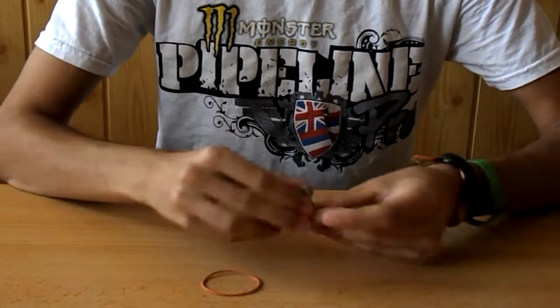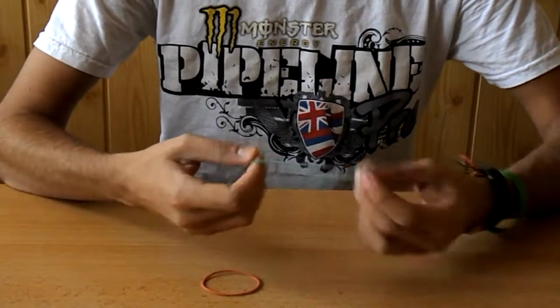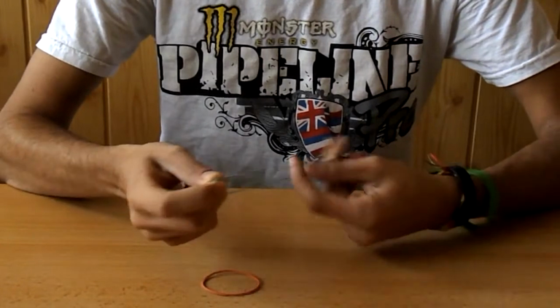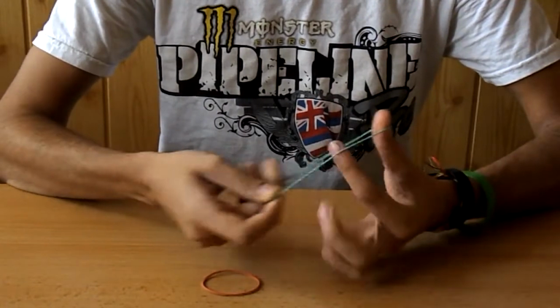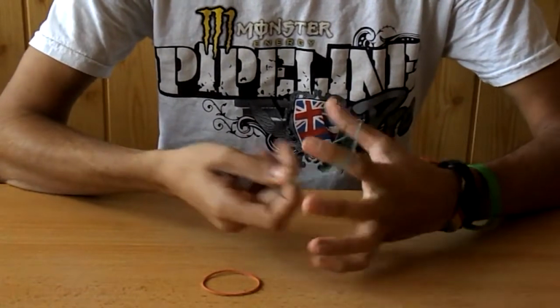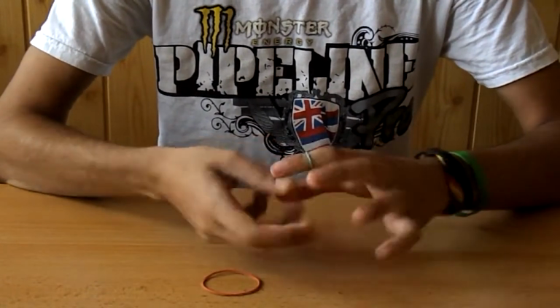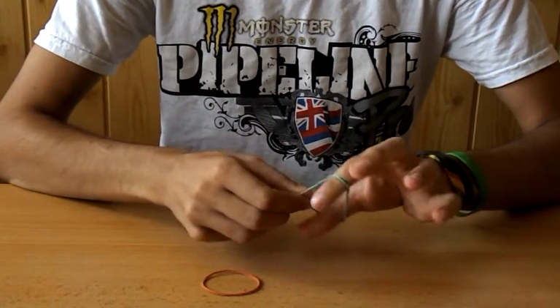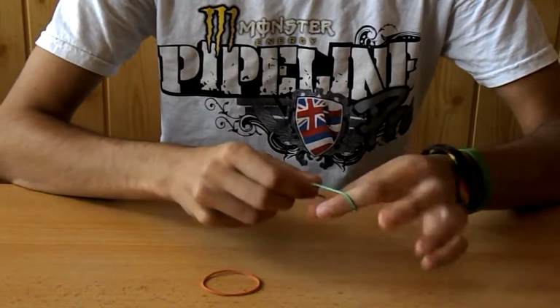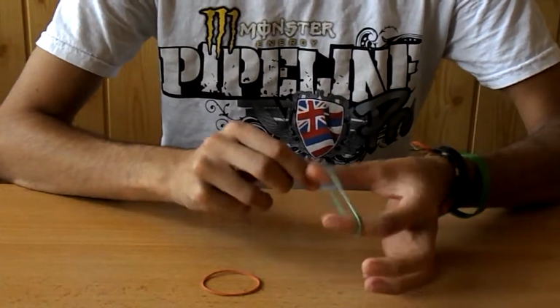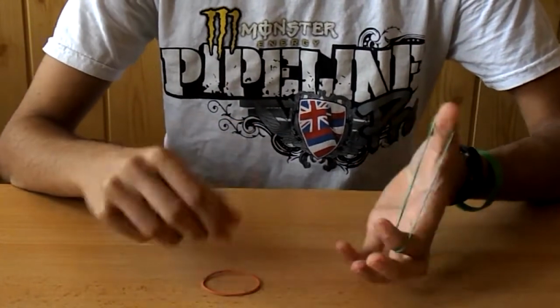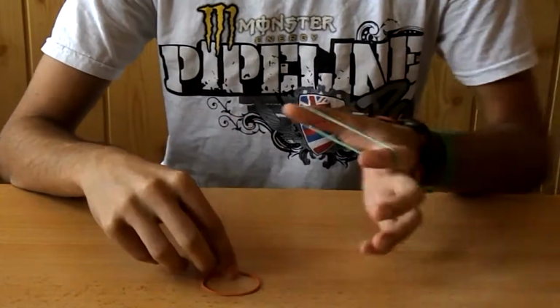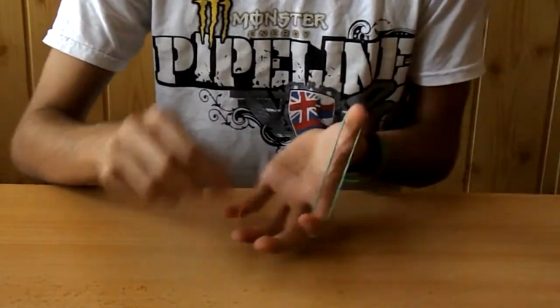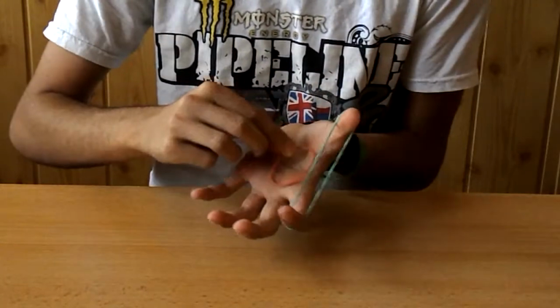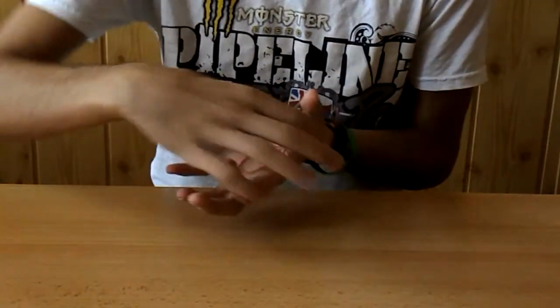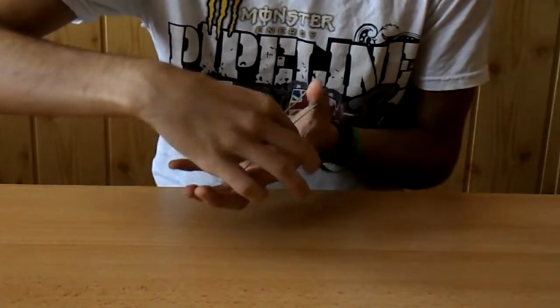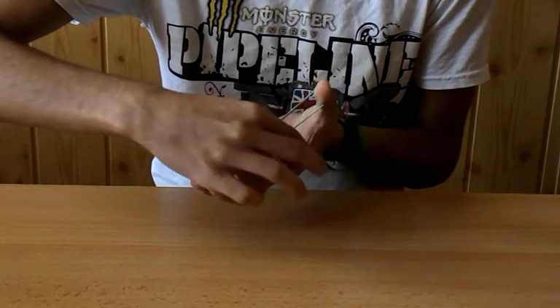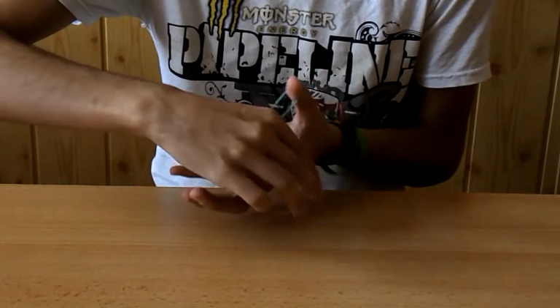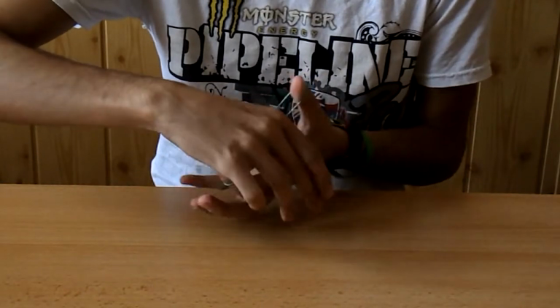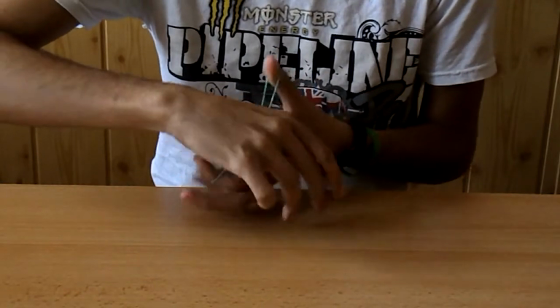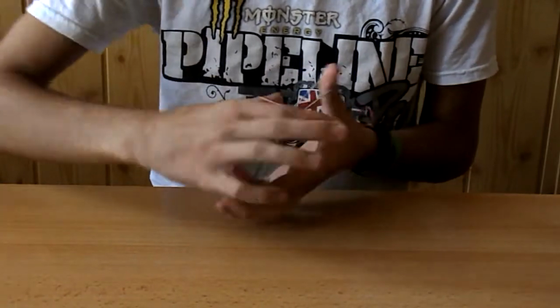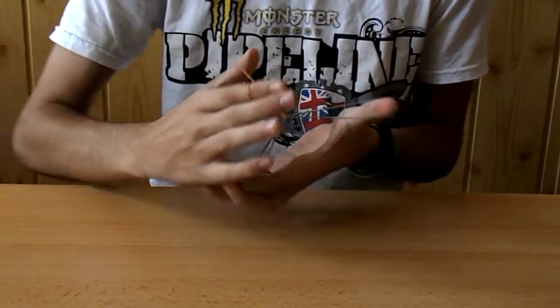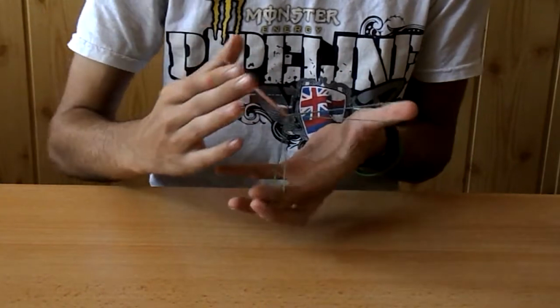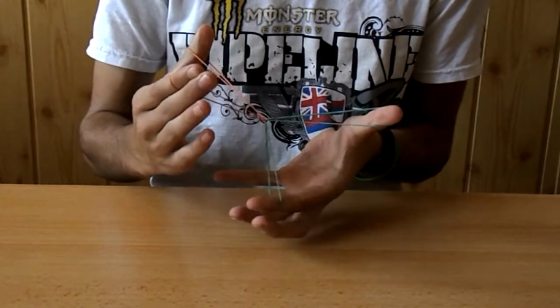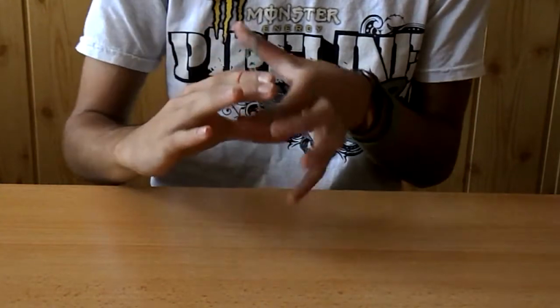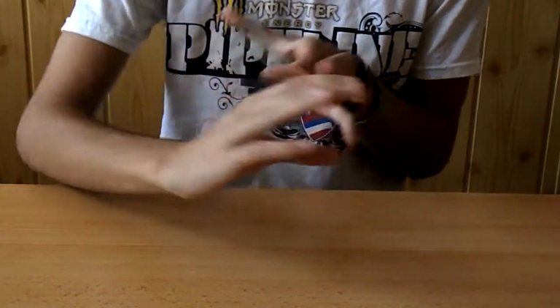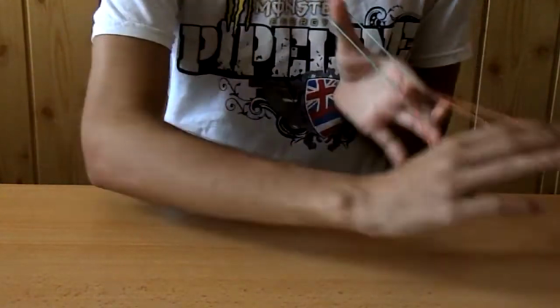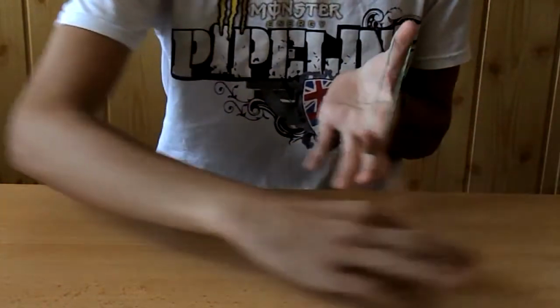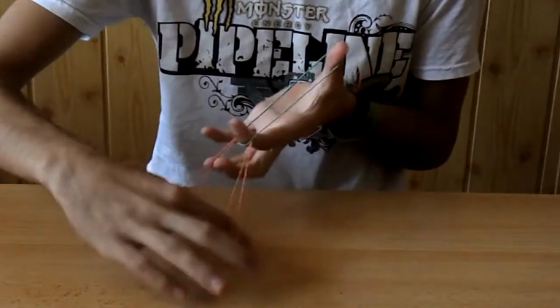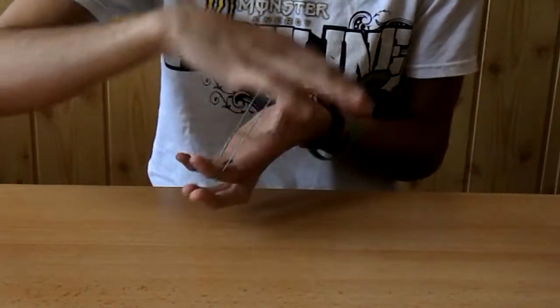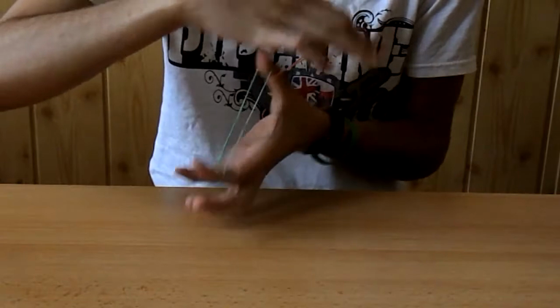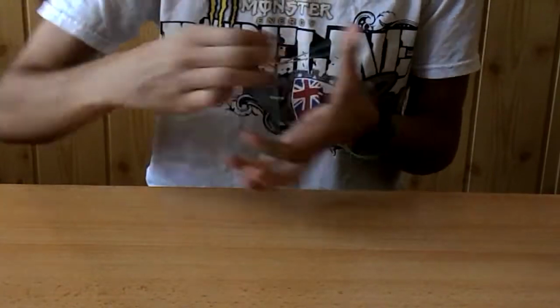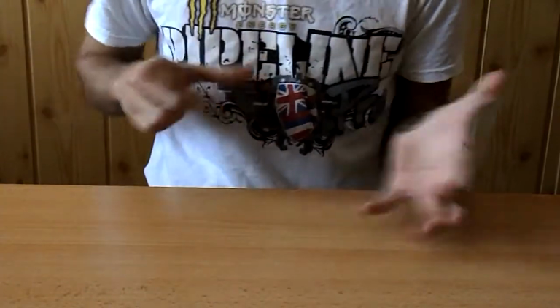So what we do is take one rubber band, place it like so. And take the other rubber band and place it like so. So you can see that the rubber band has nowhere to go — it can go here or here or here.